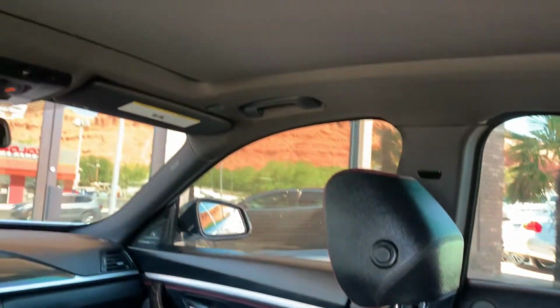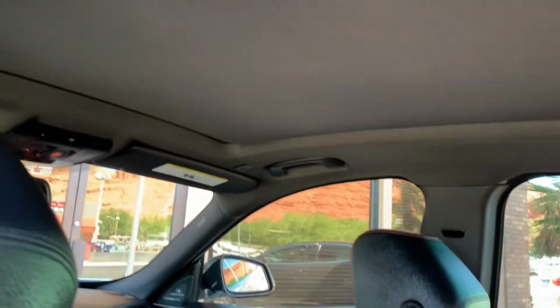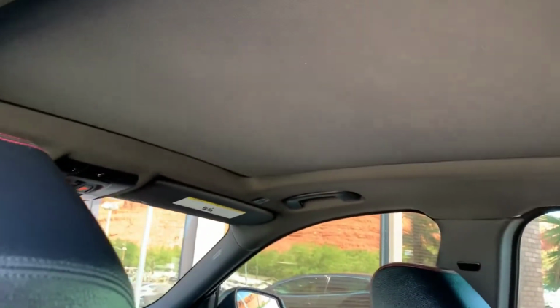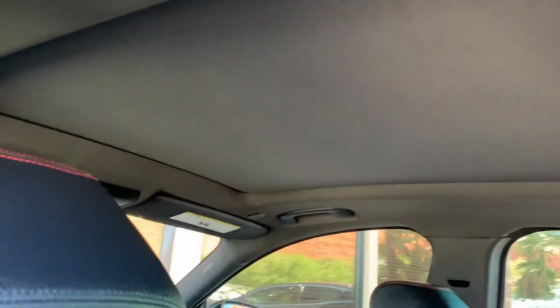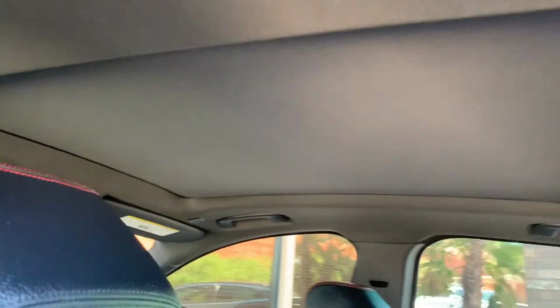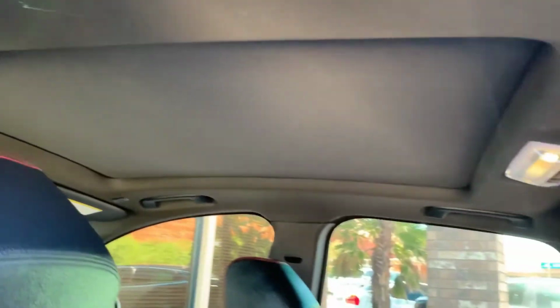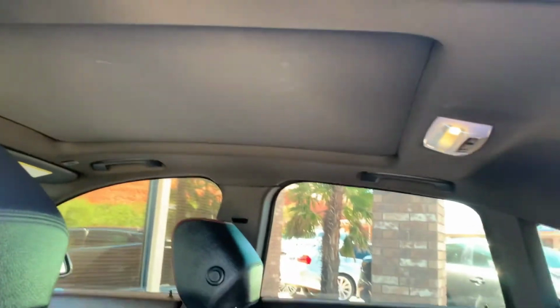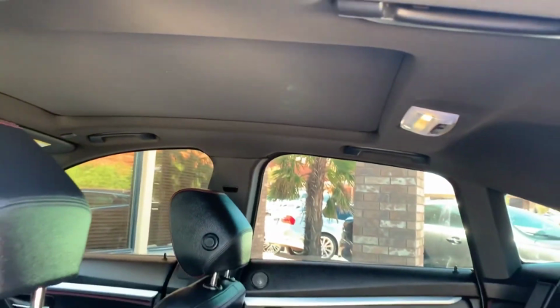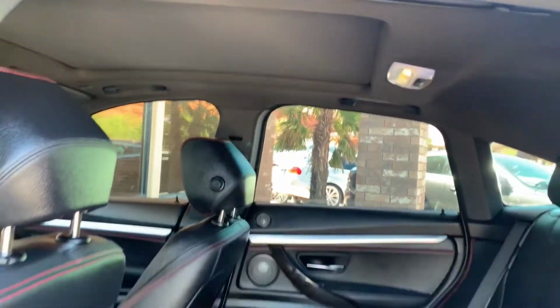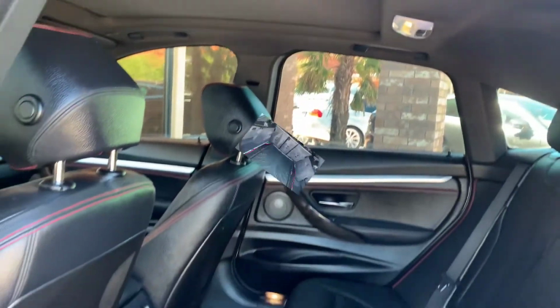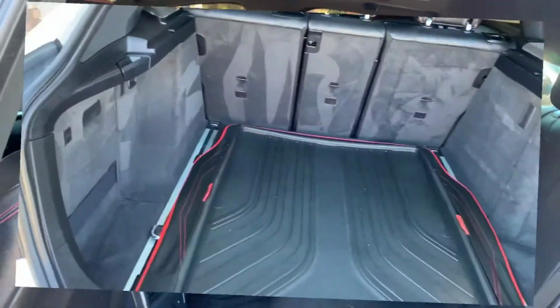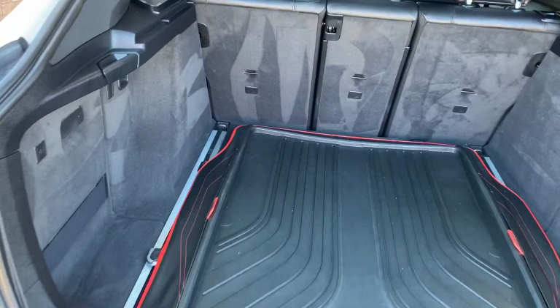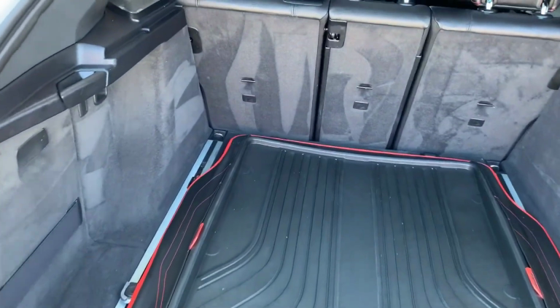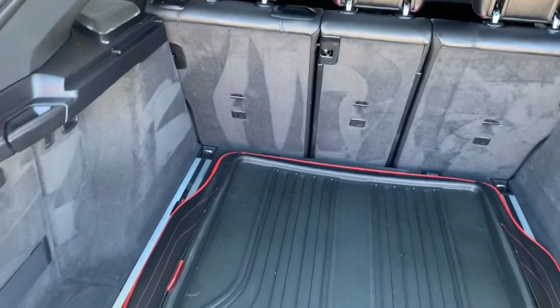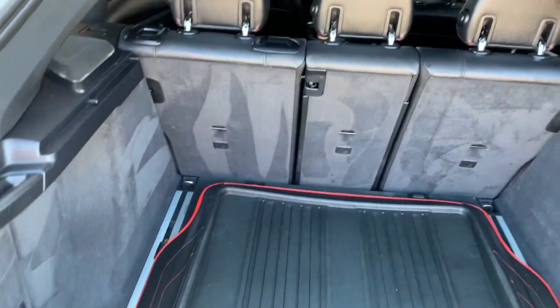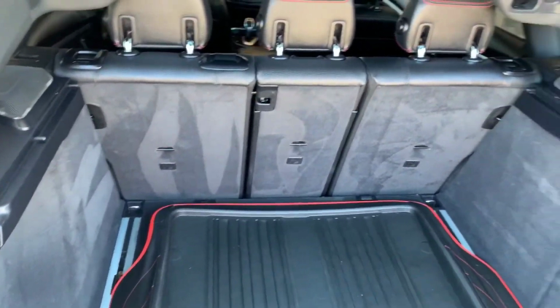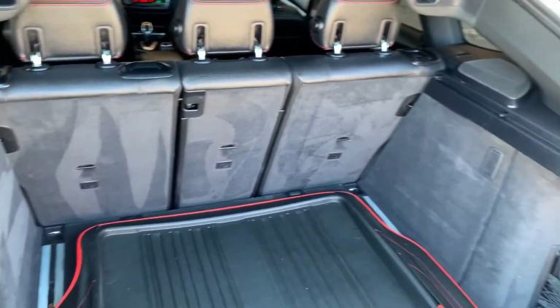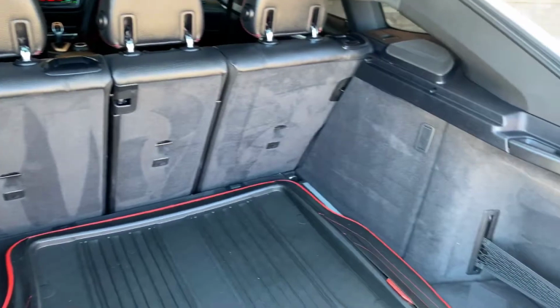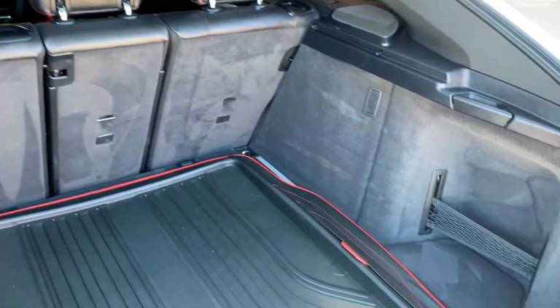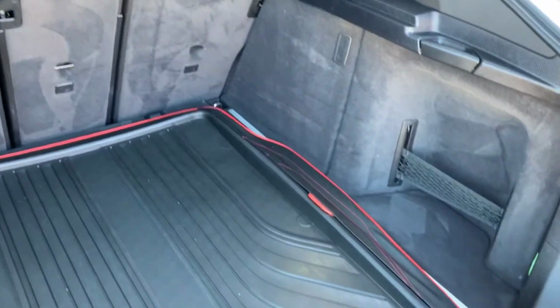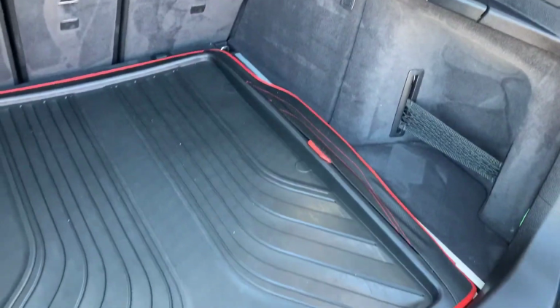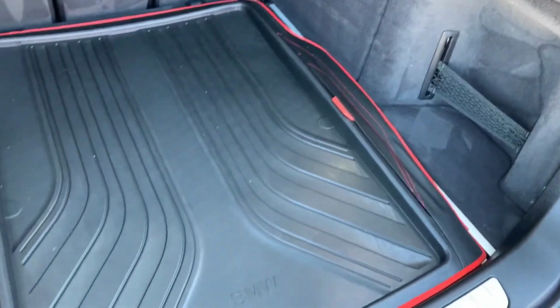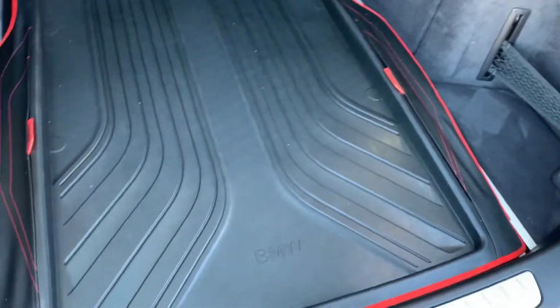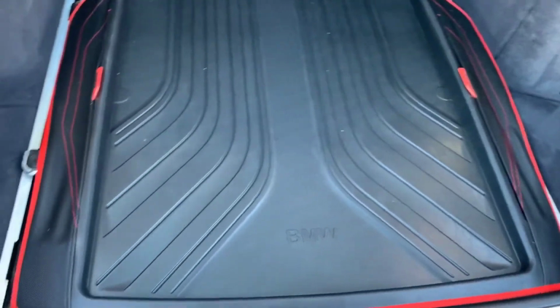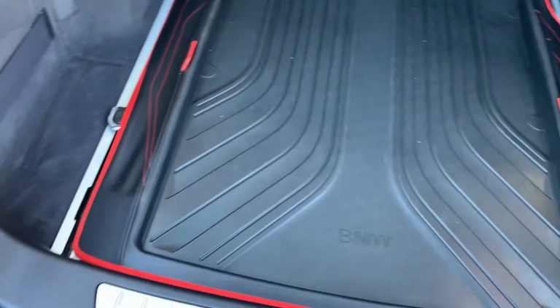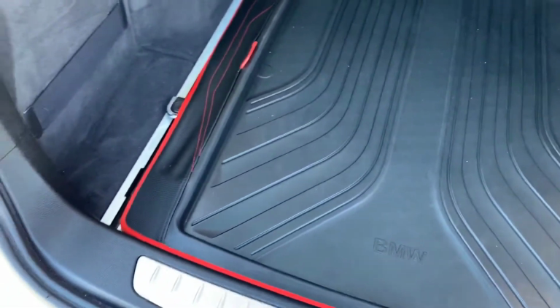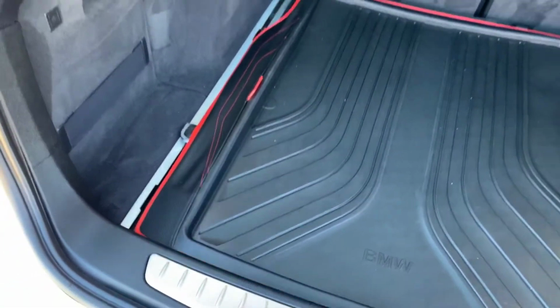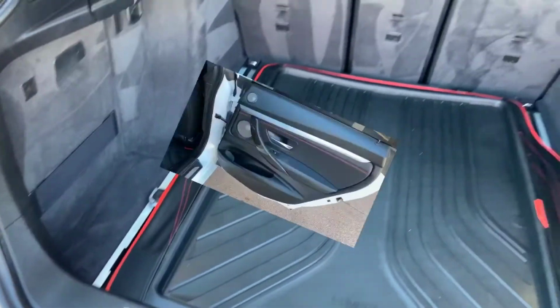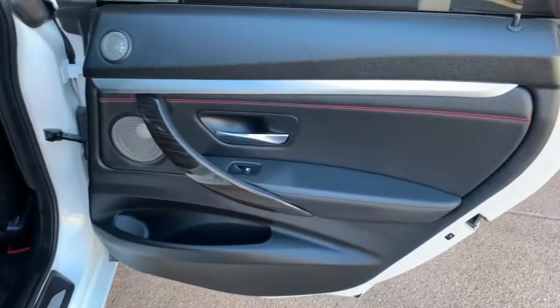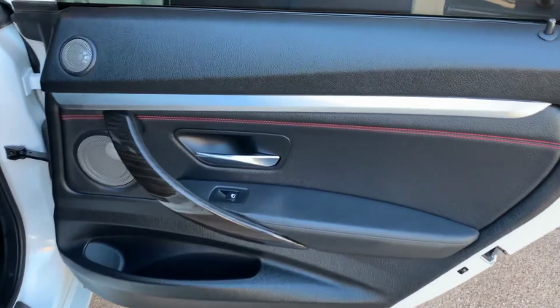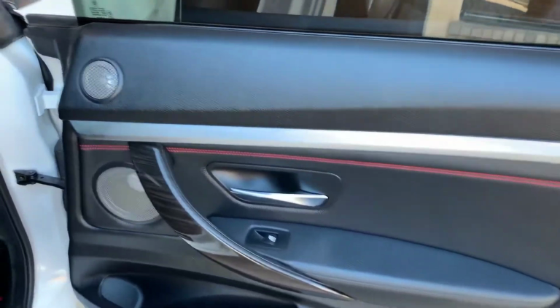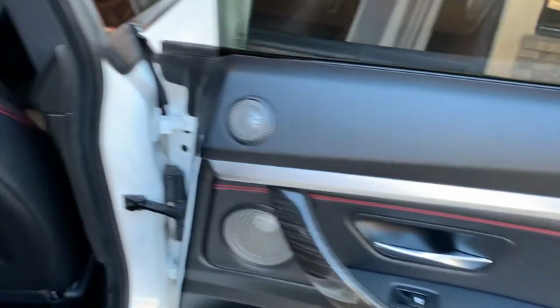It also has the dynamic handling package. What that is, you can have an adjustable suspension and steering to suit your driving needs. So if you want a sportier ride it'll tighten it up, and if you want a more comfortable ride it'll loosen up the steering and make it feel more floaty. Very cool.